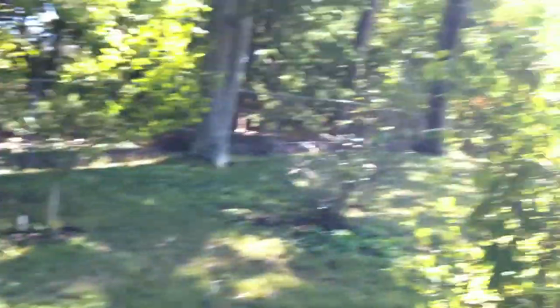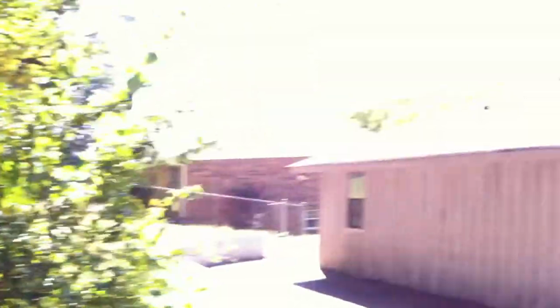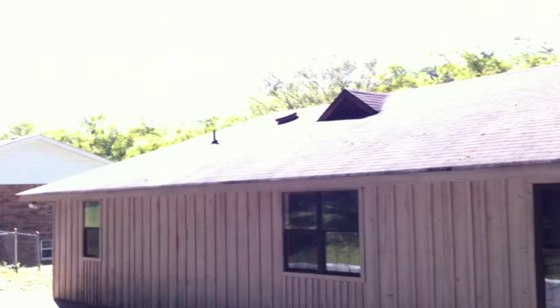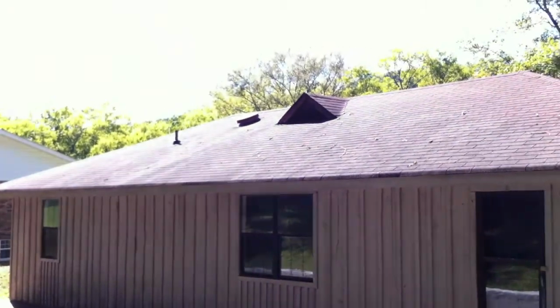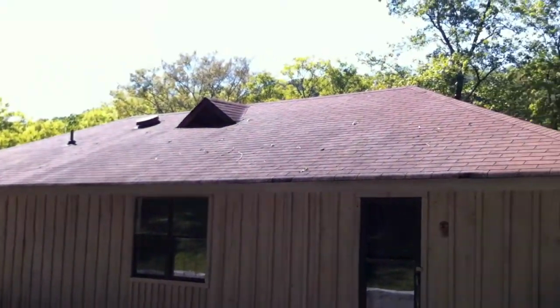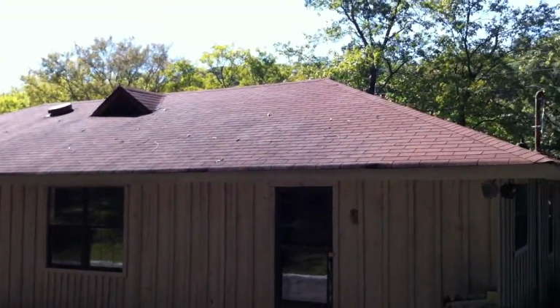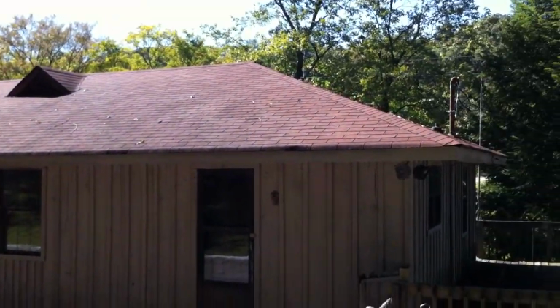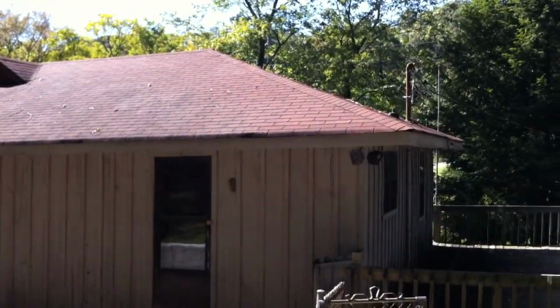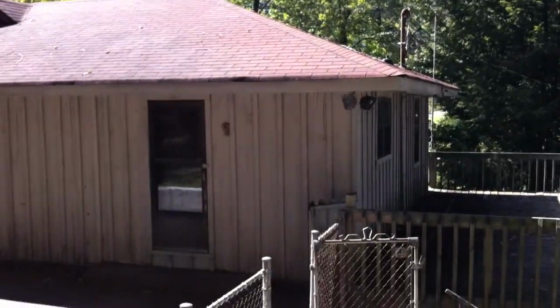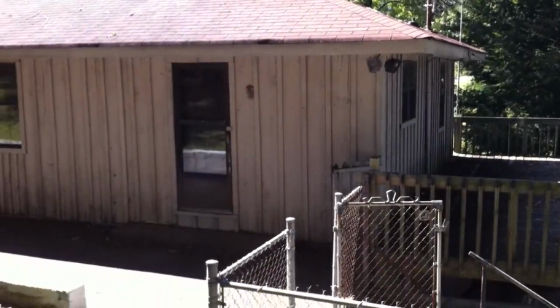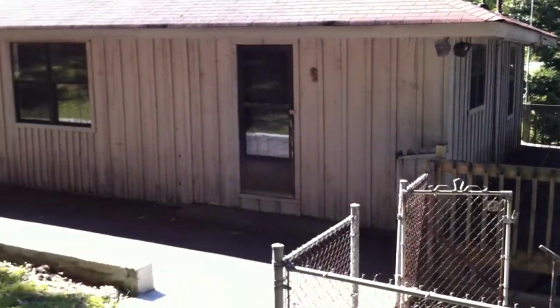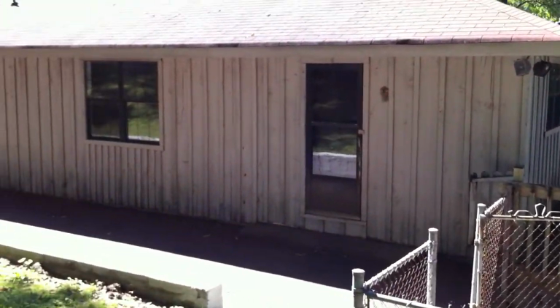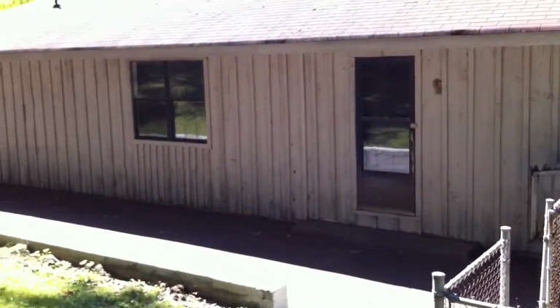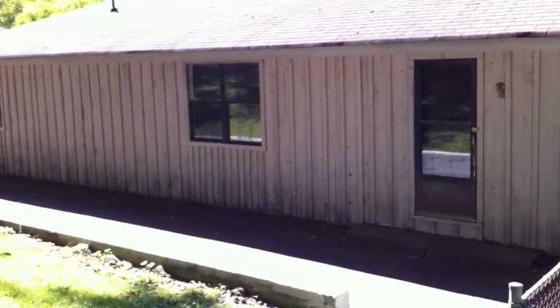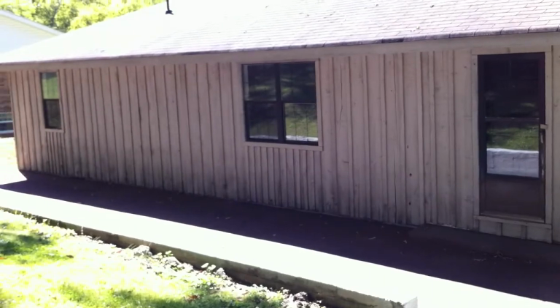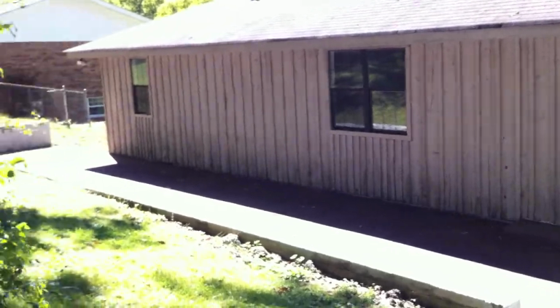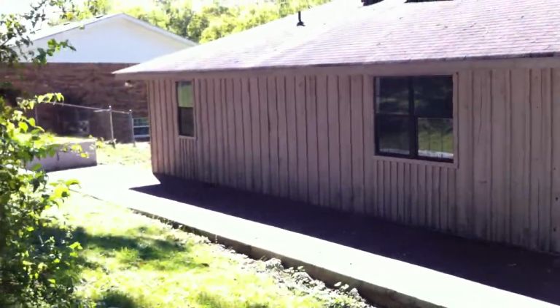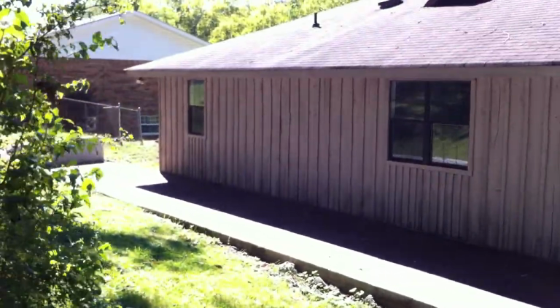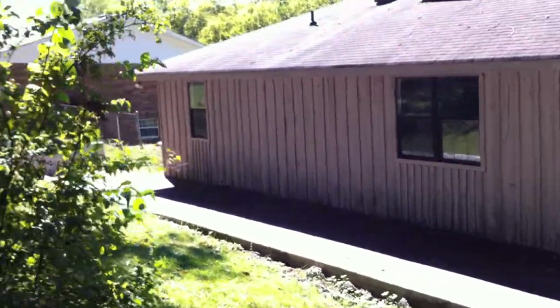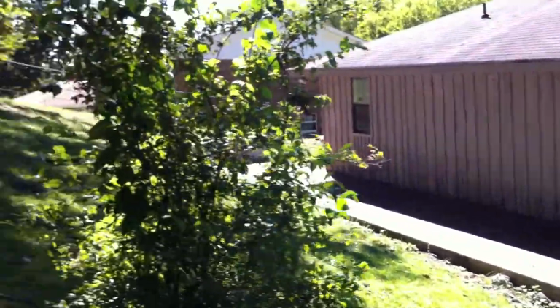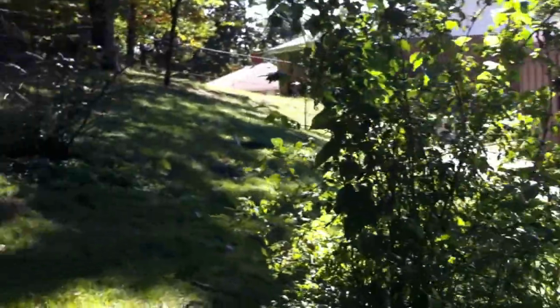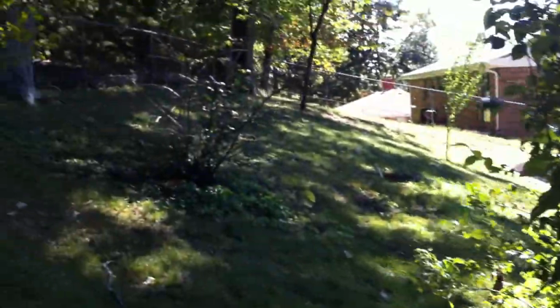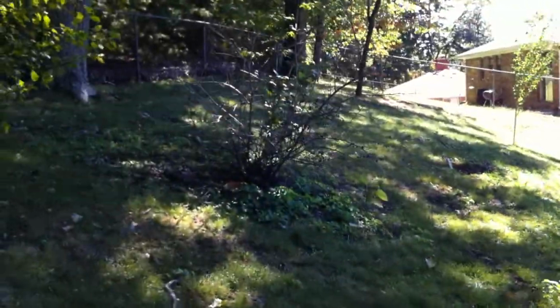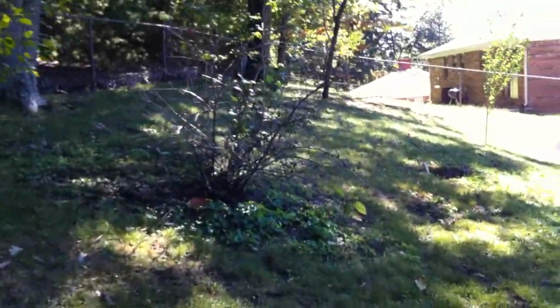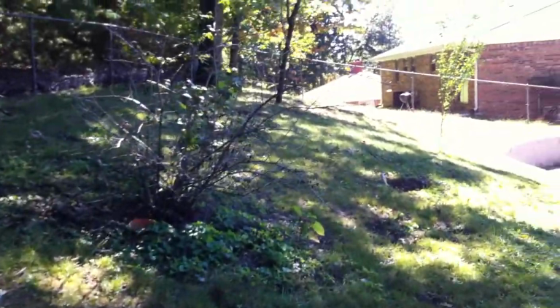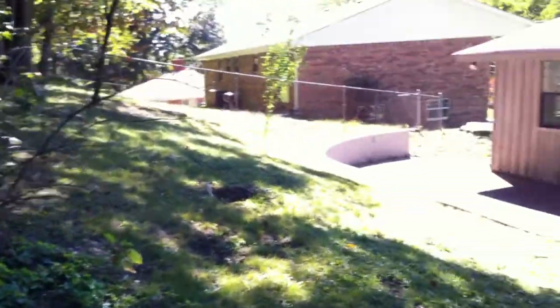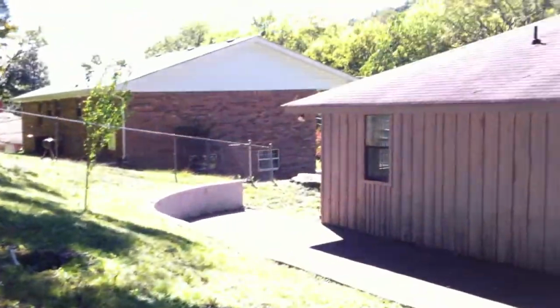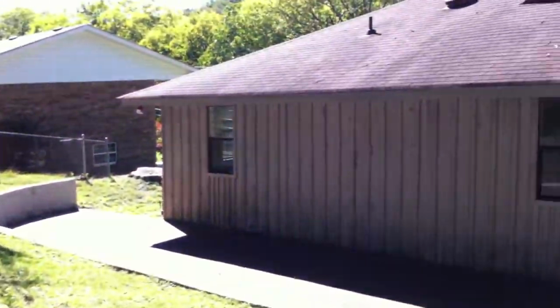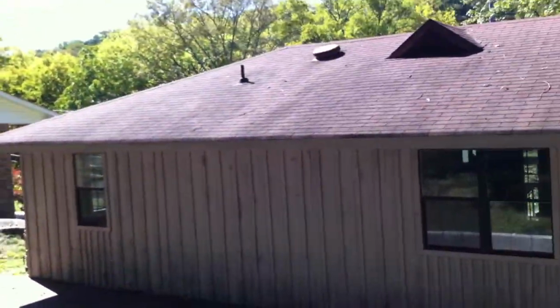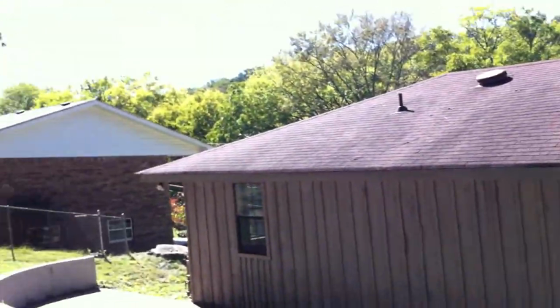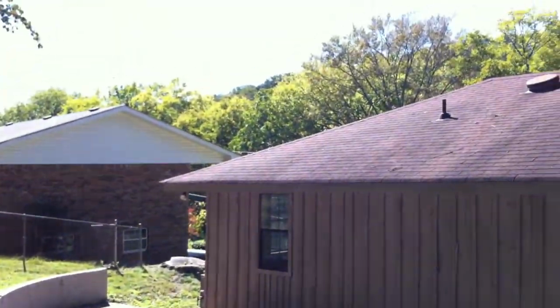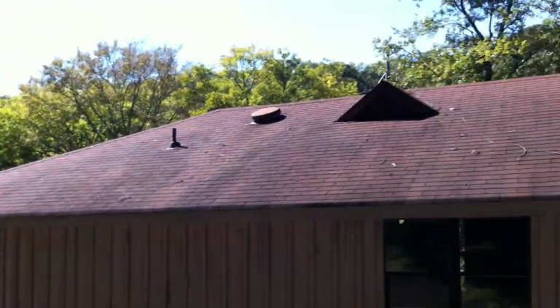Come up here and you can get a good look at the roof. In the back of the house, there are no gutters around the house.